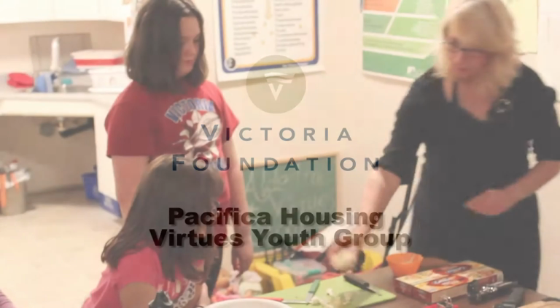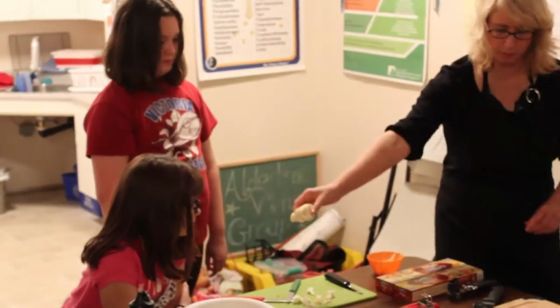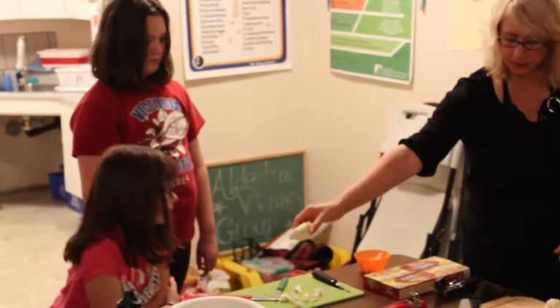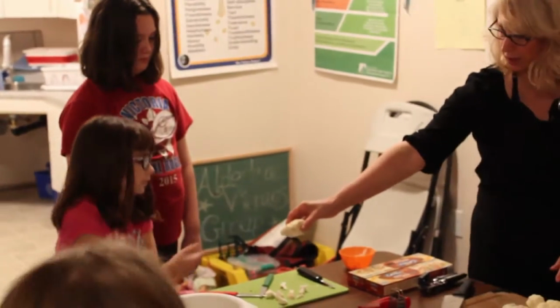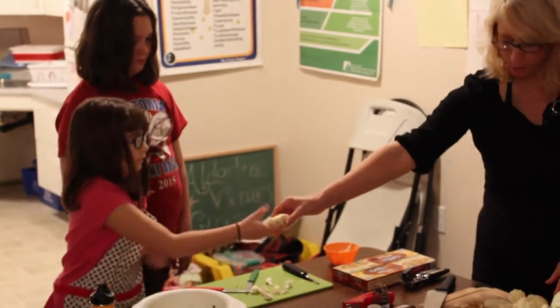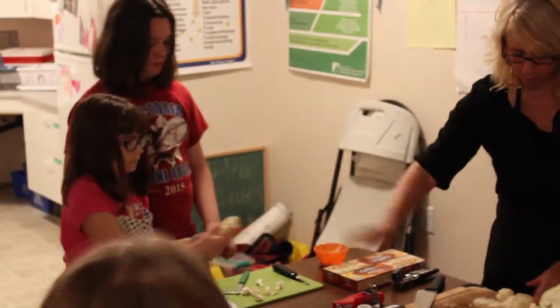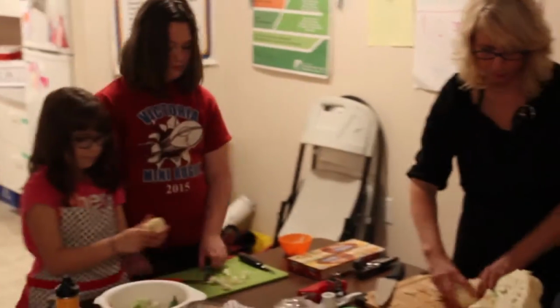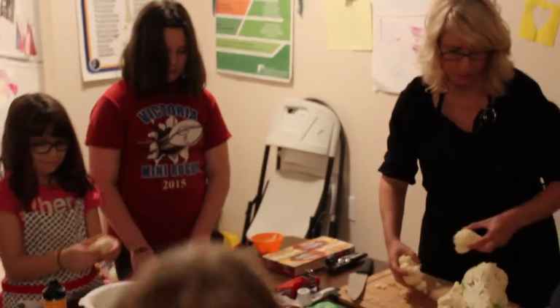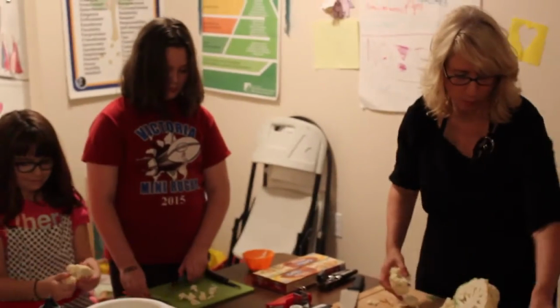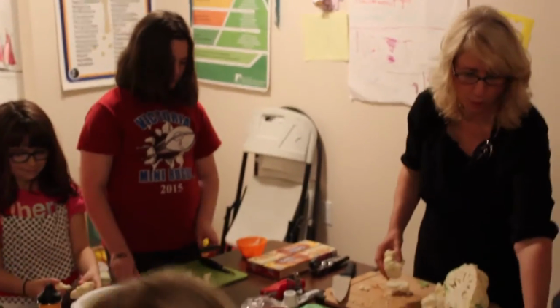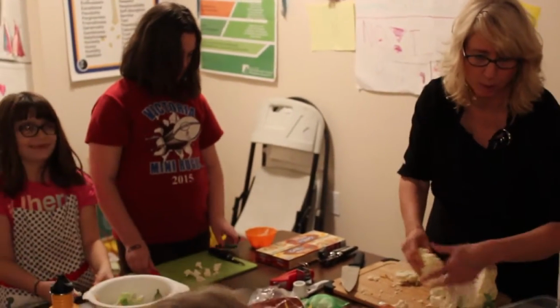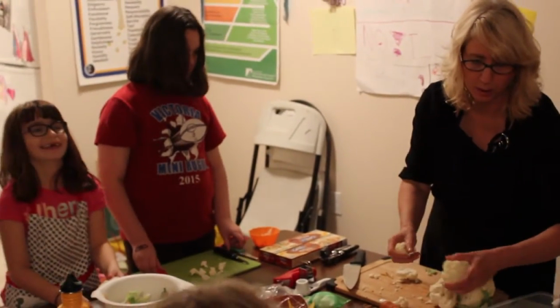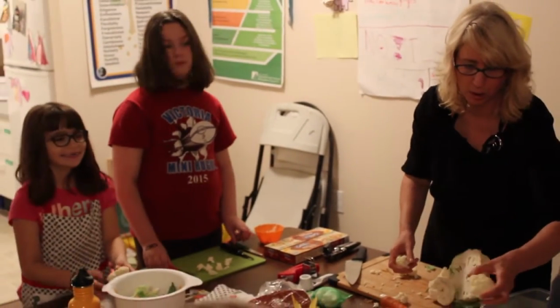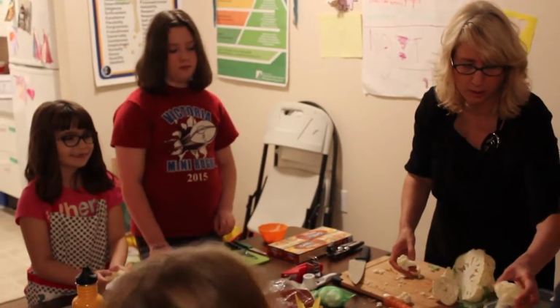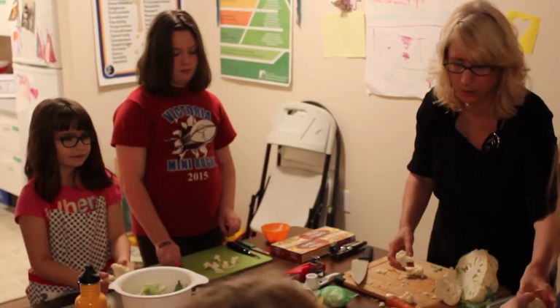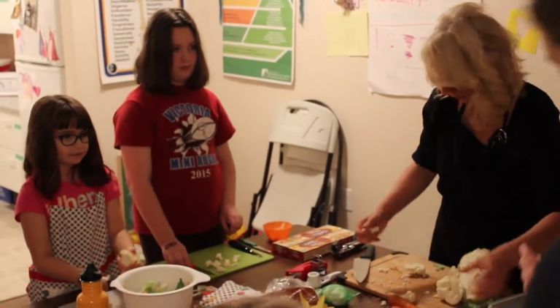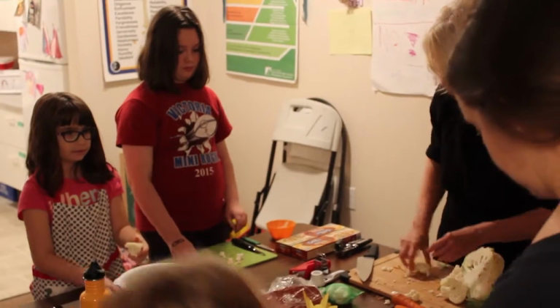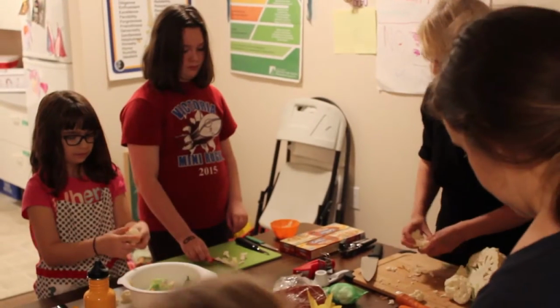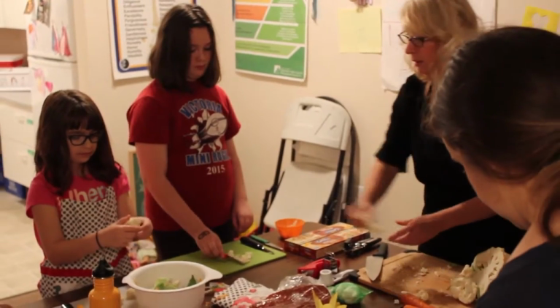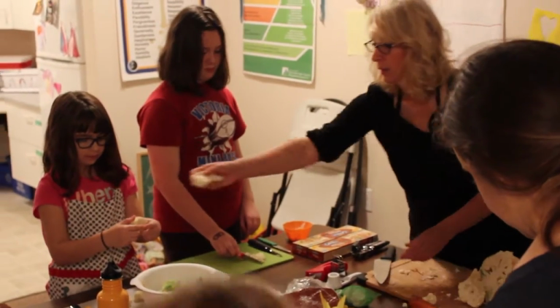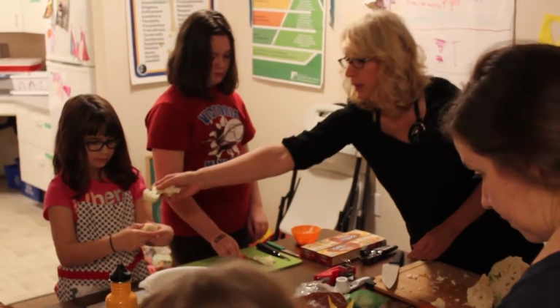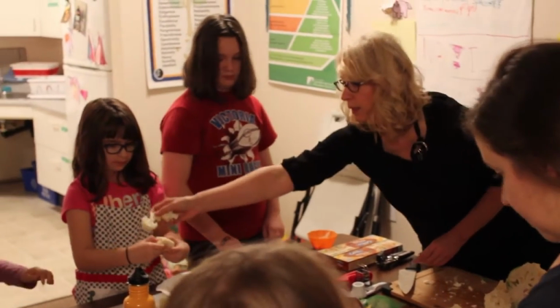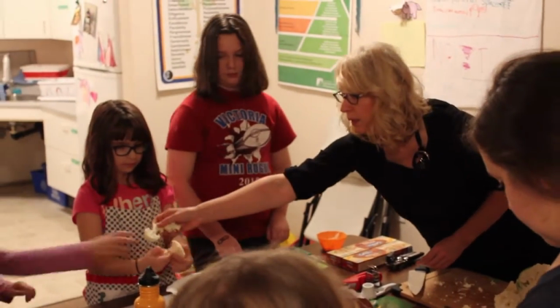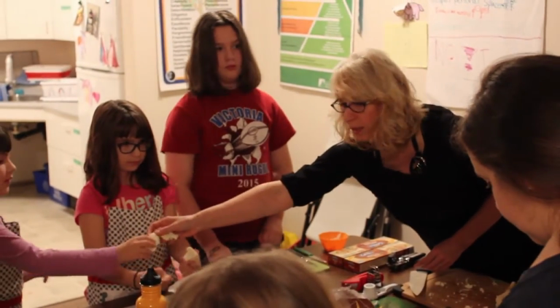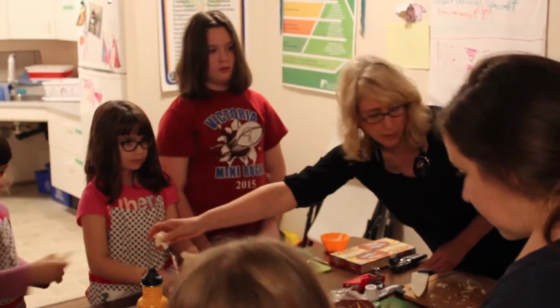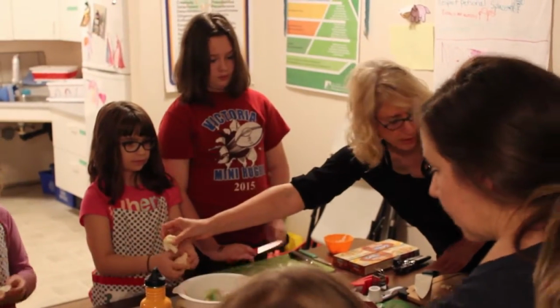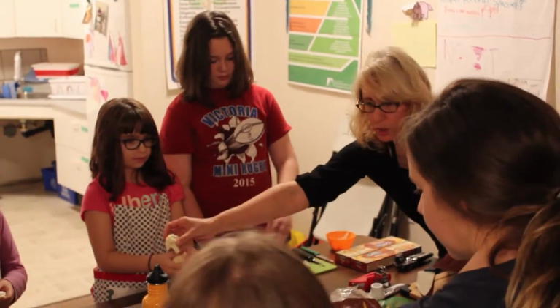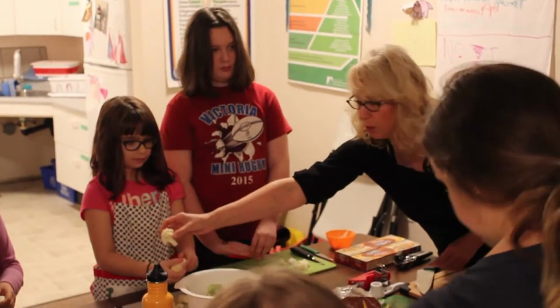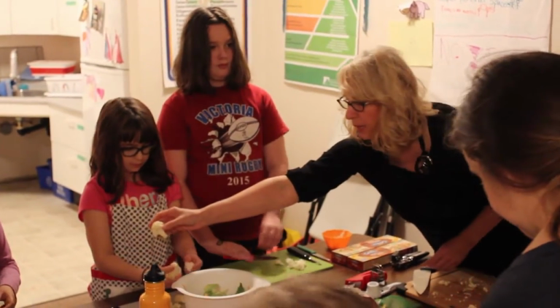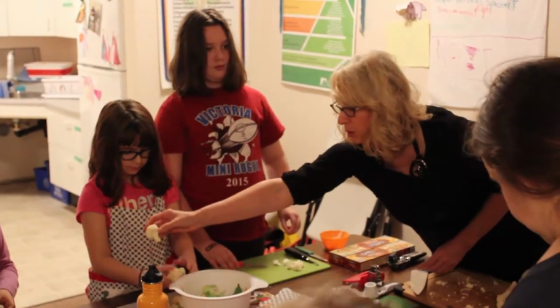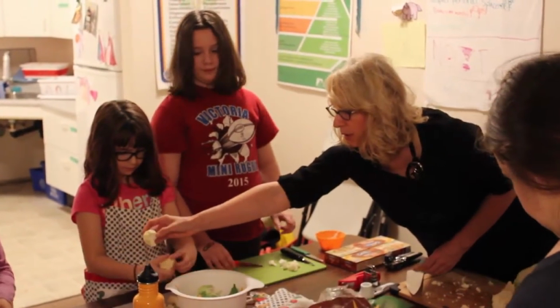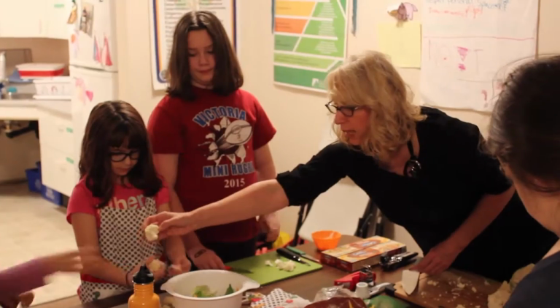So everybody's going to get a little piece of cauliflower — sorry, not broccoli, but broccoli! And then you guys can just throw that in when you've got it cut.